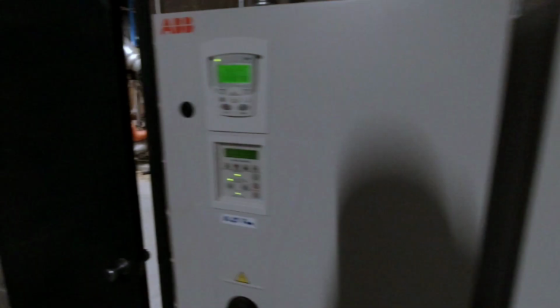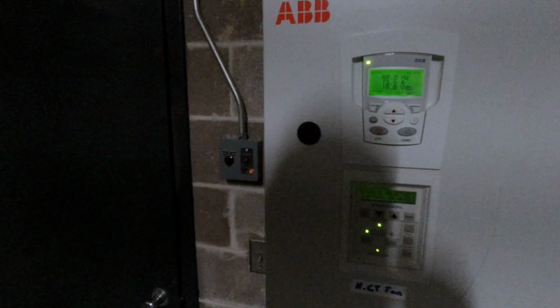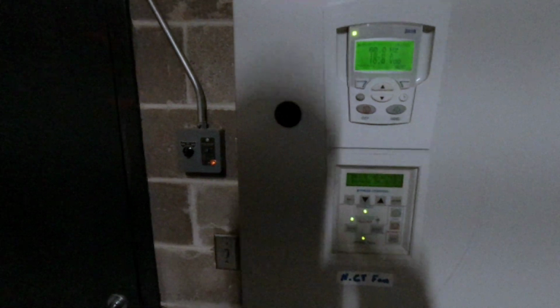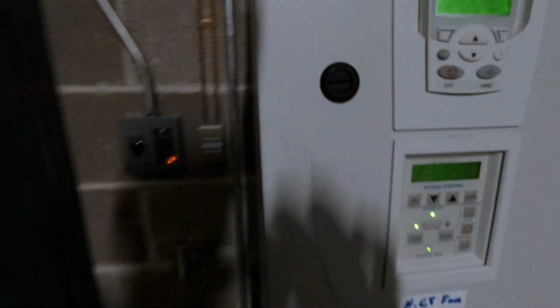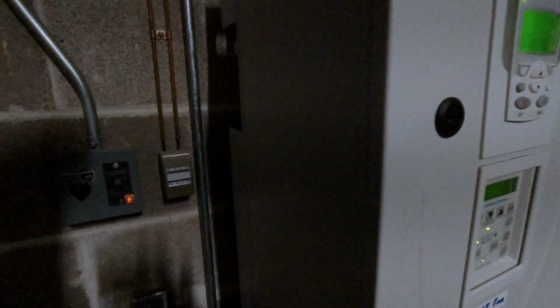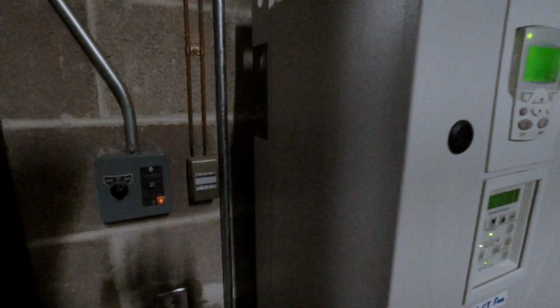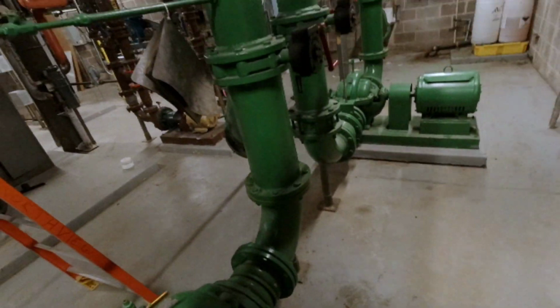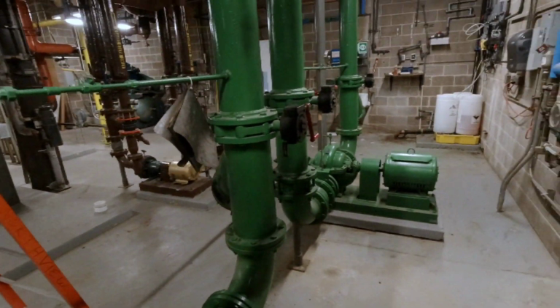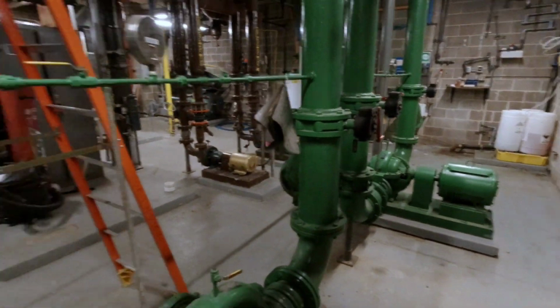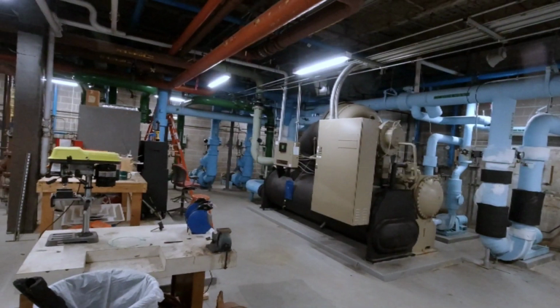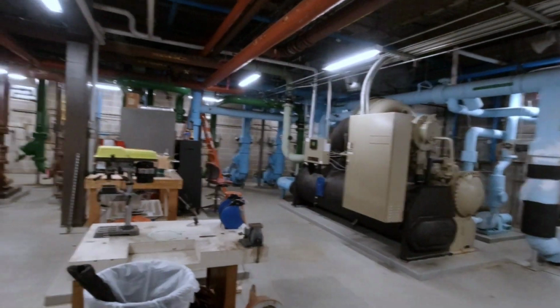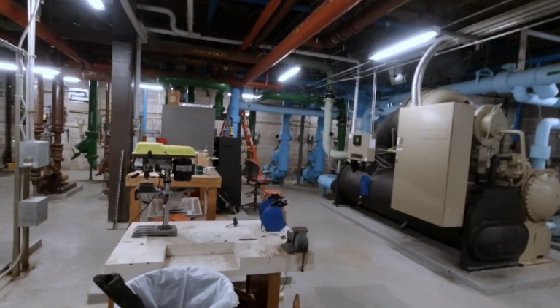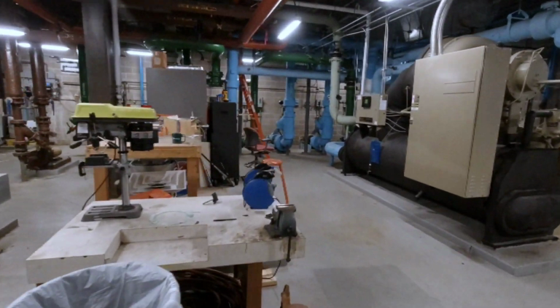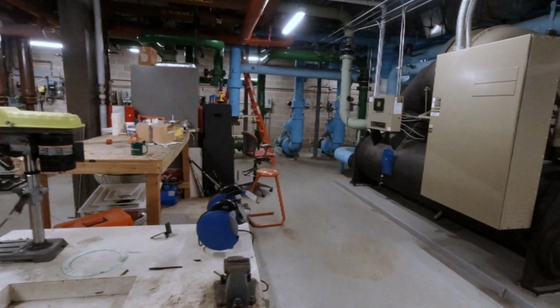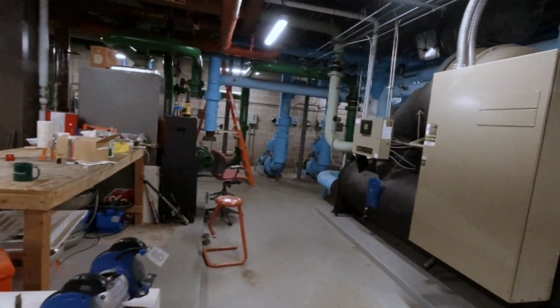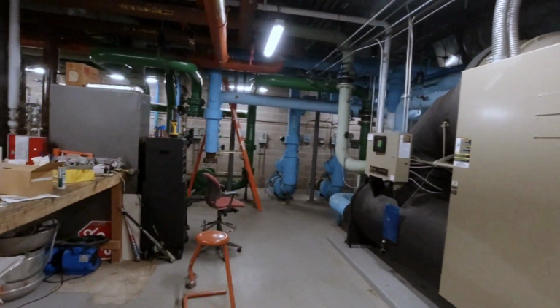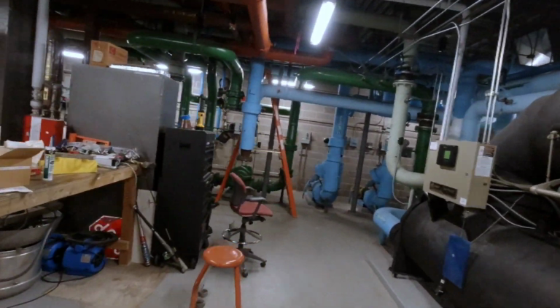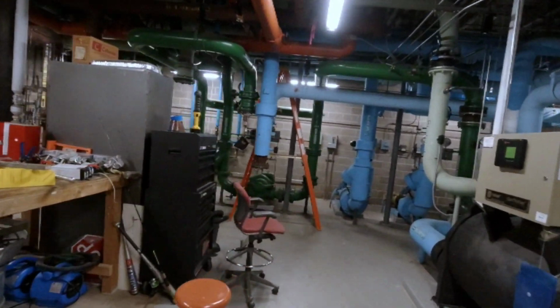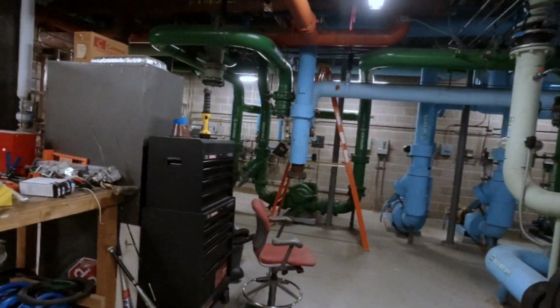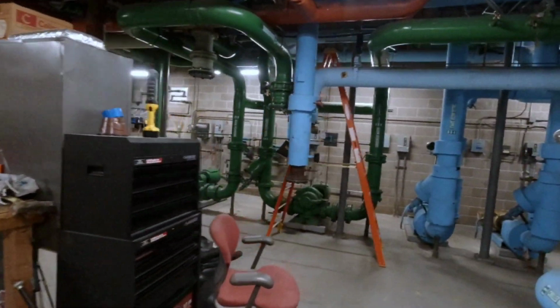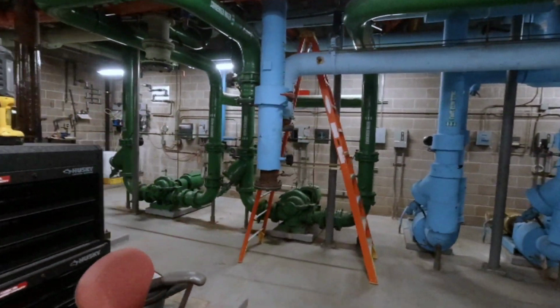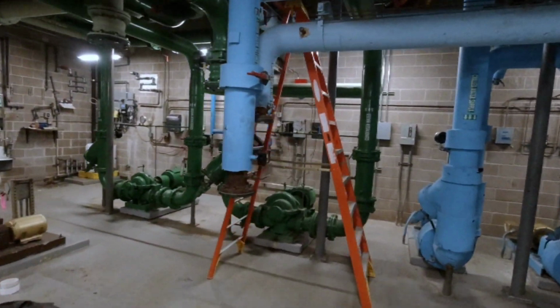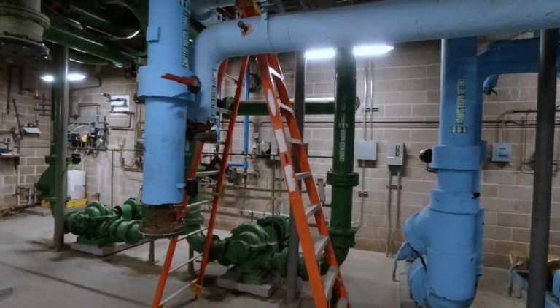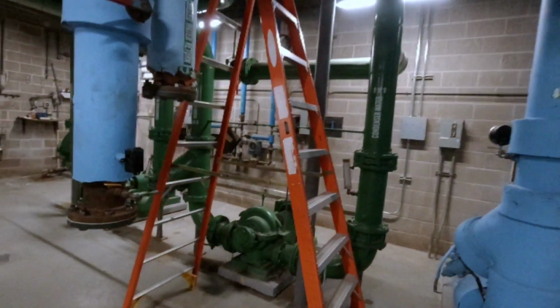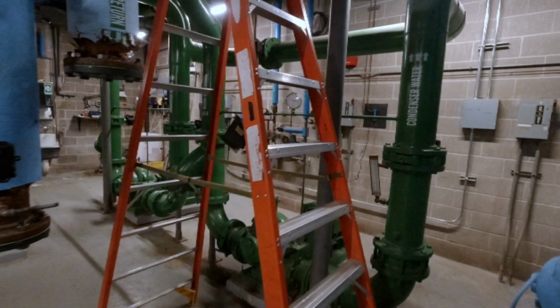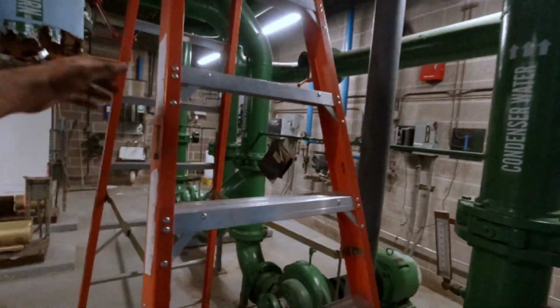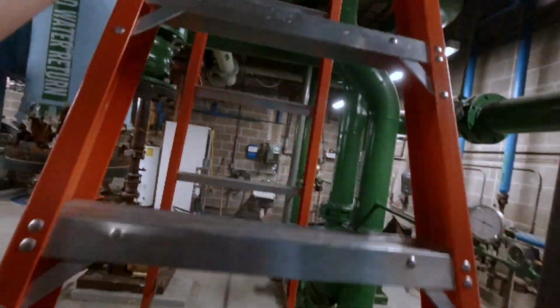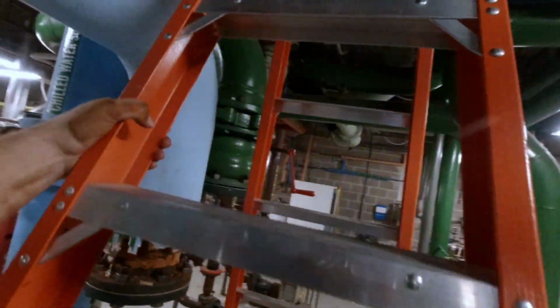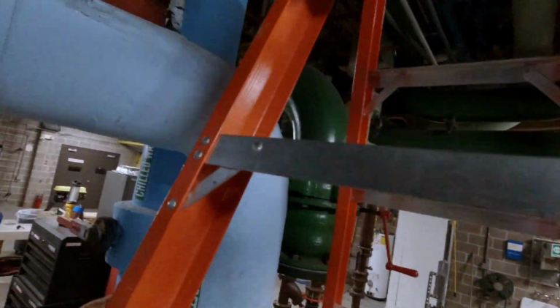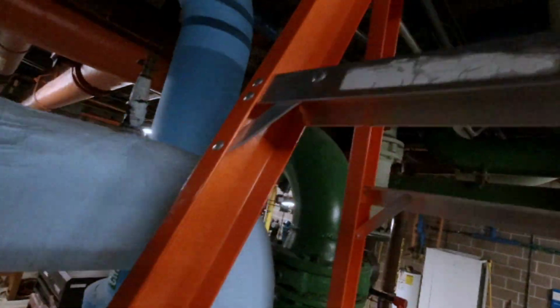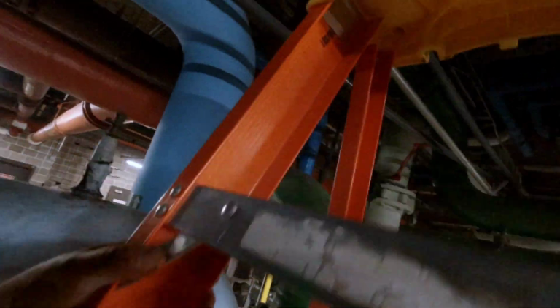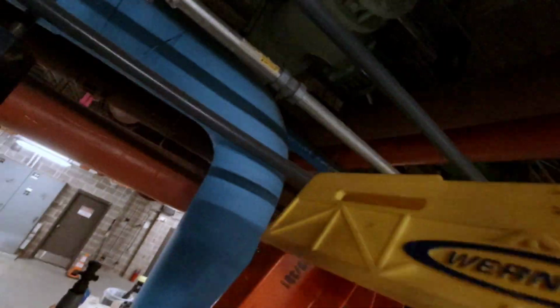It says both fans are running. Pump is booking it. I hope that bypass — before I go up there, let me make sure that bypass hasn't bypassed the tower.